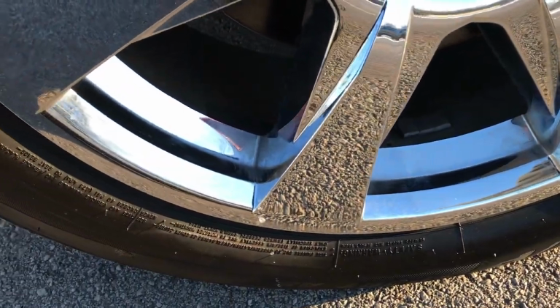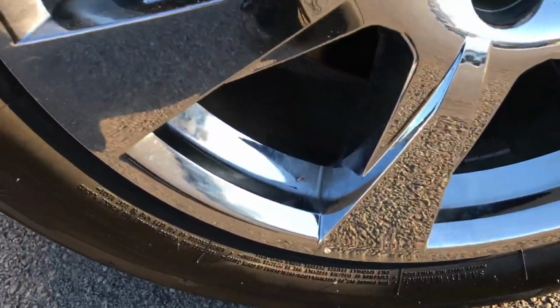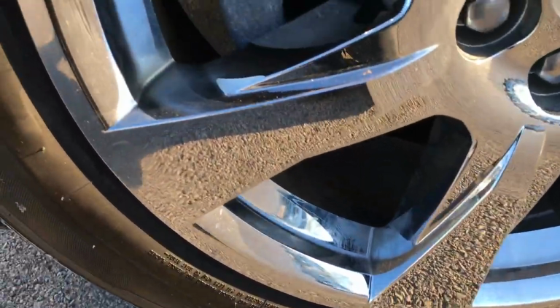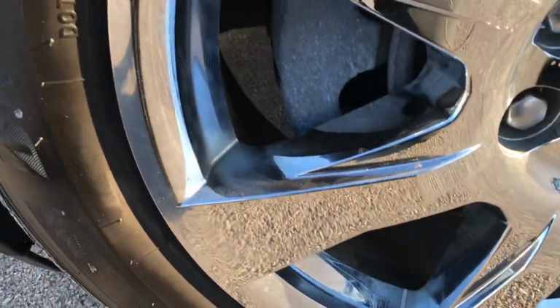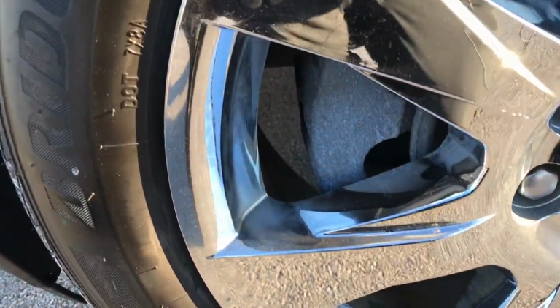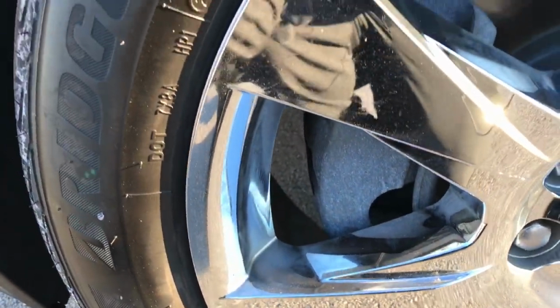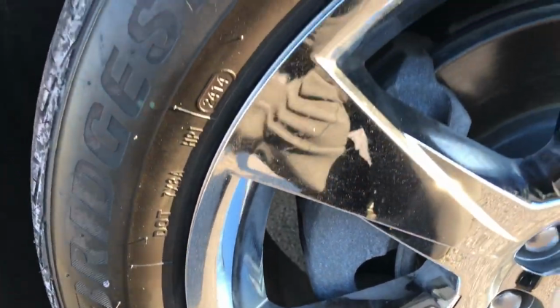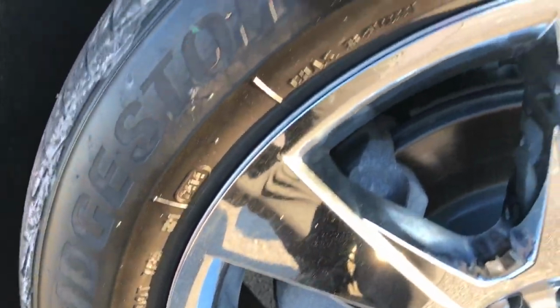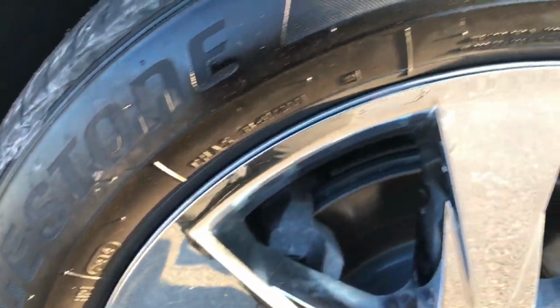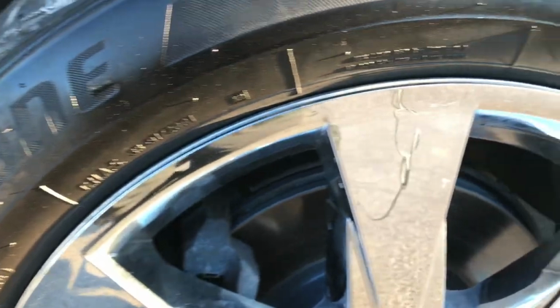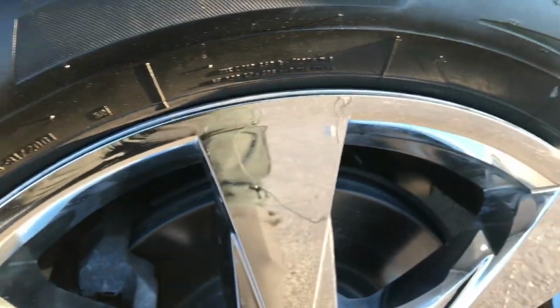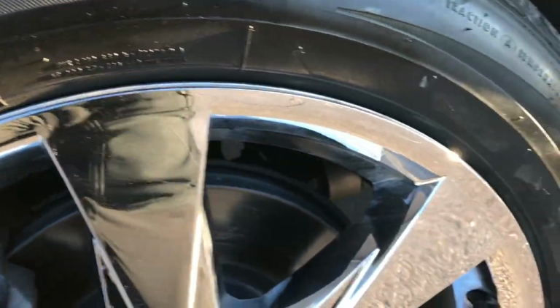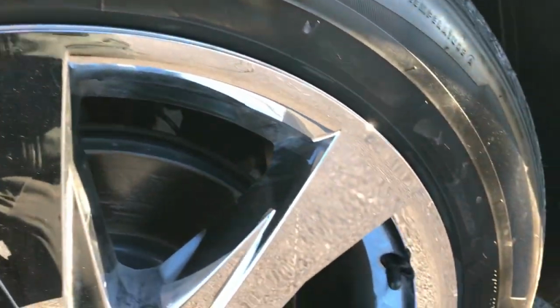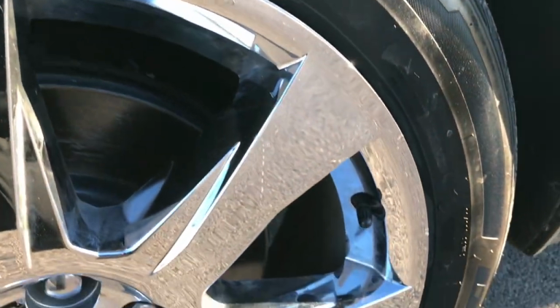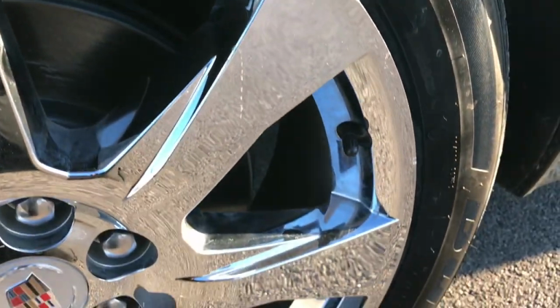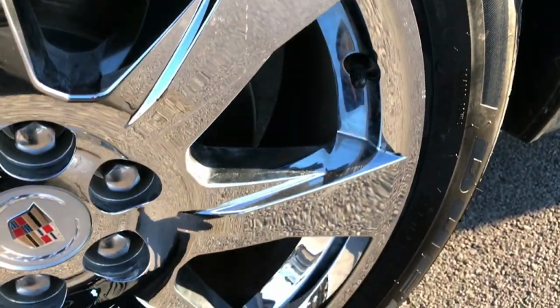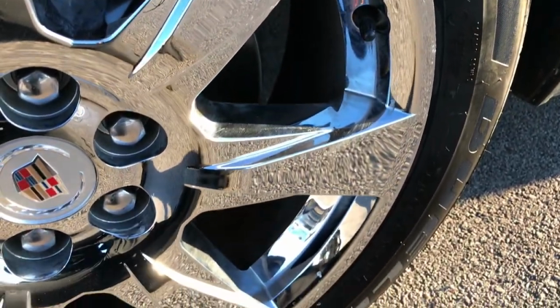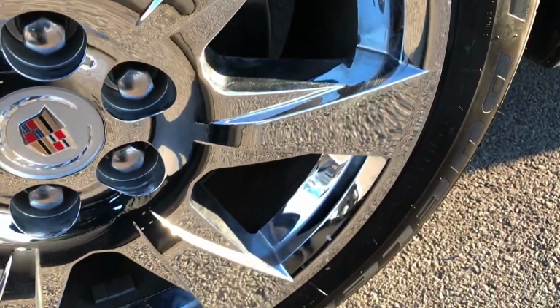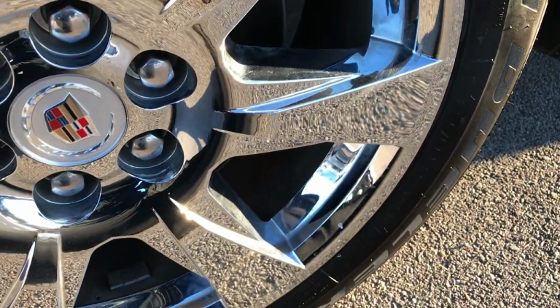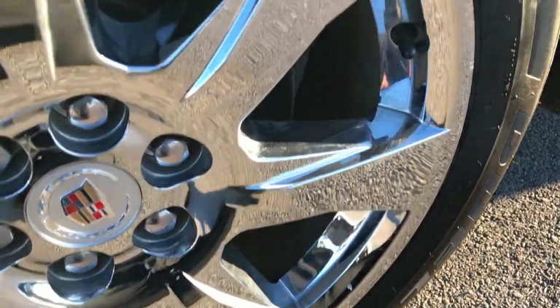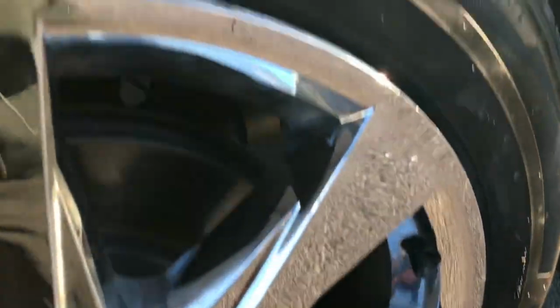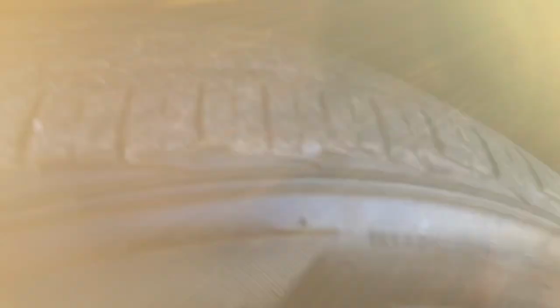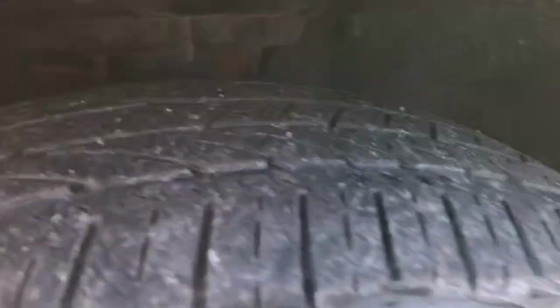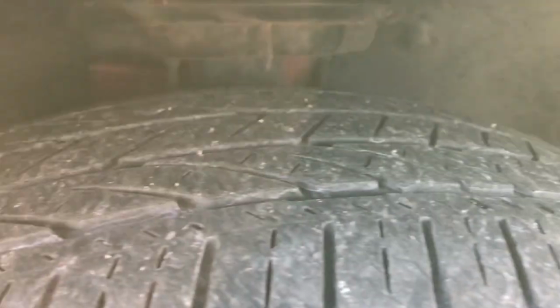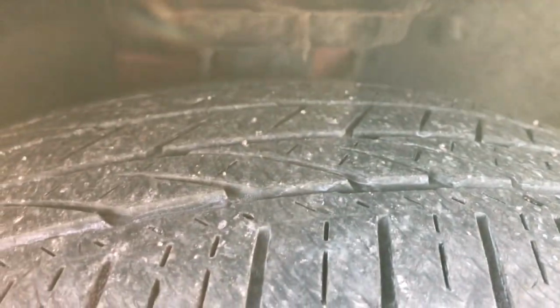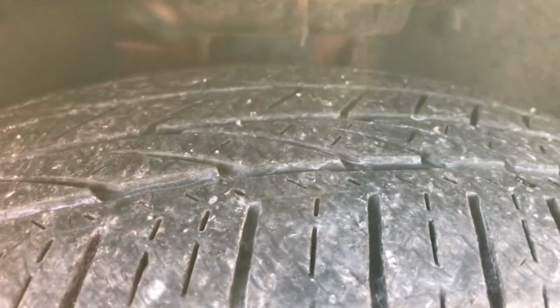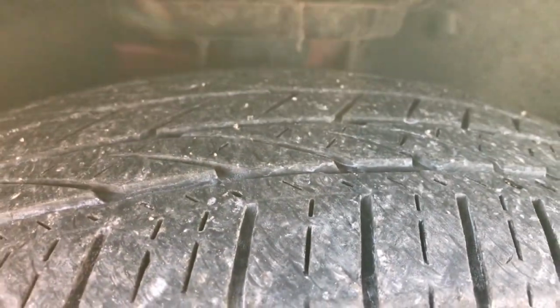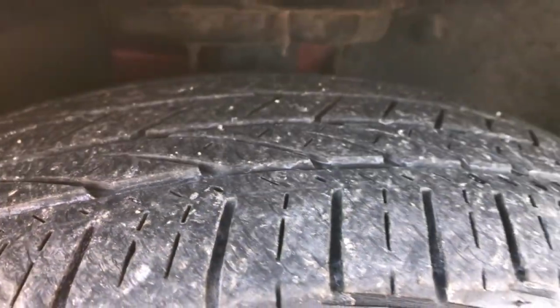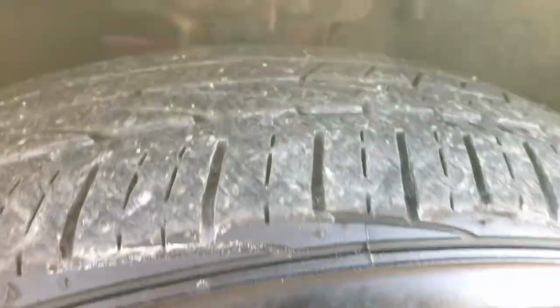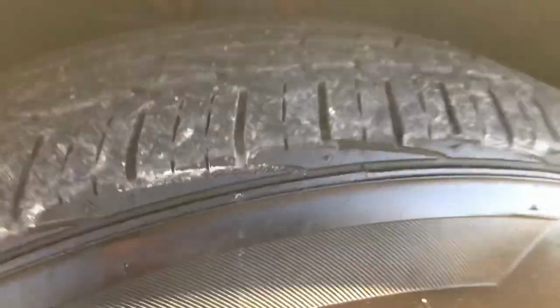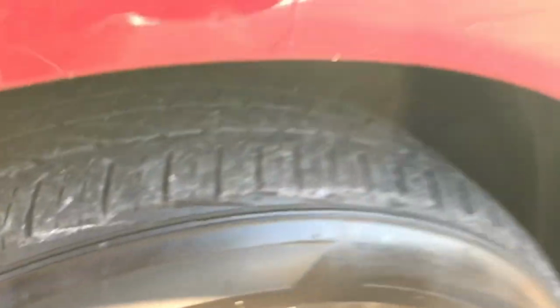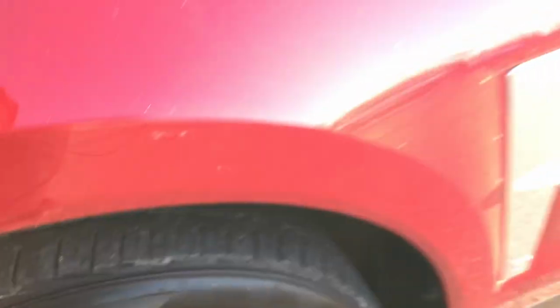This one has Bridgestone Dueler HP tires. These tires are 235/55R20s and they are on the factory alloy 20-inch rims with the chrome covers. These tires look like they have about half the tread left on them.